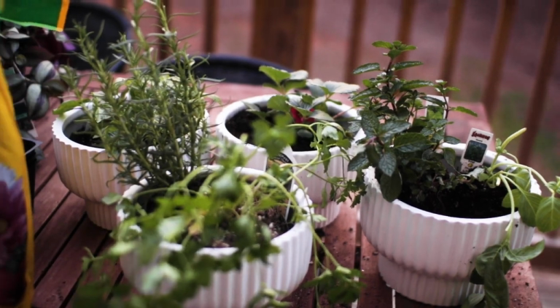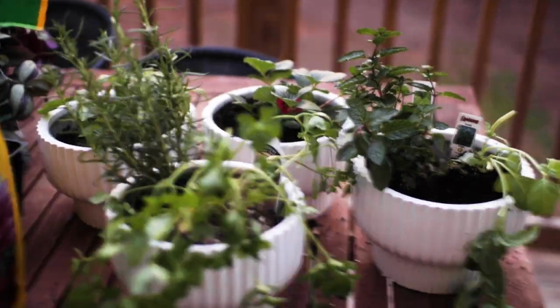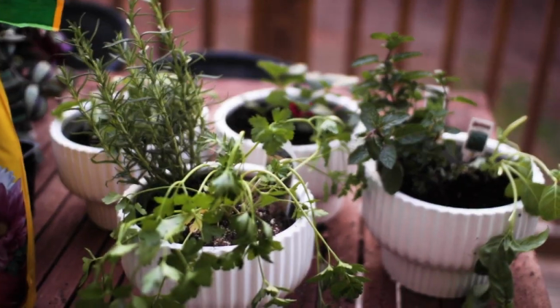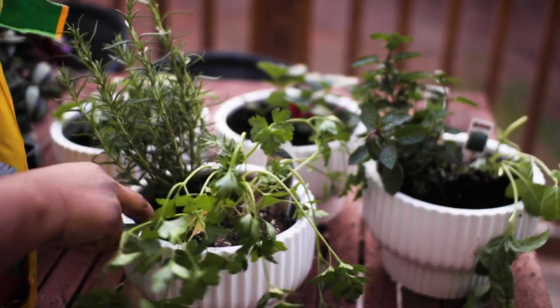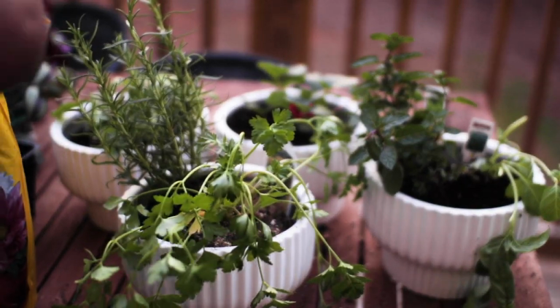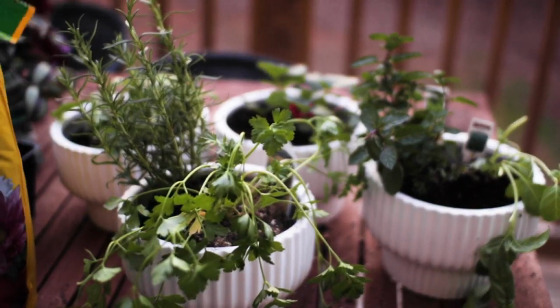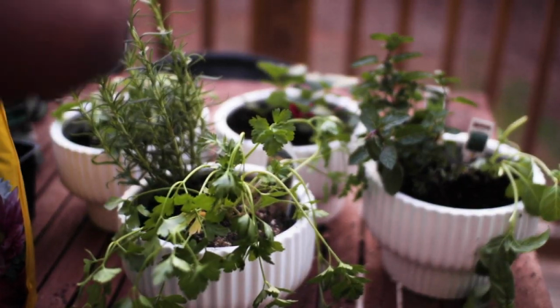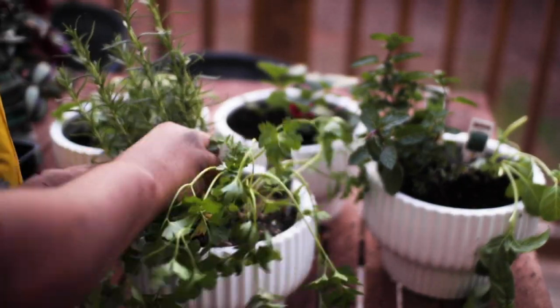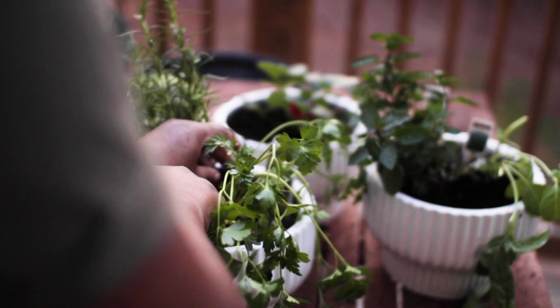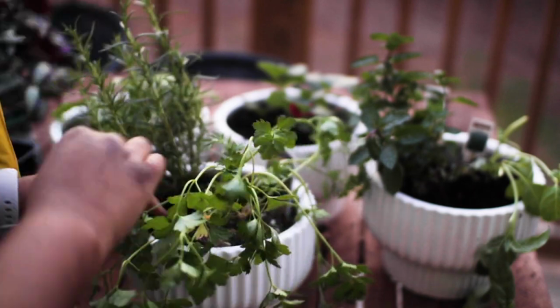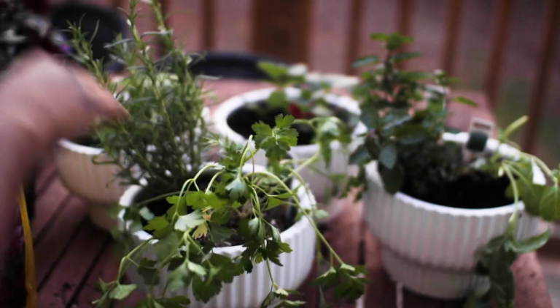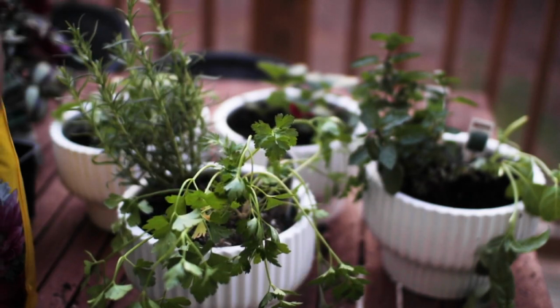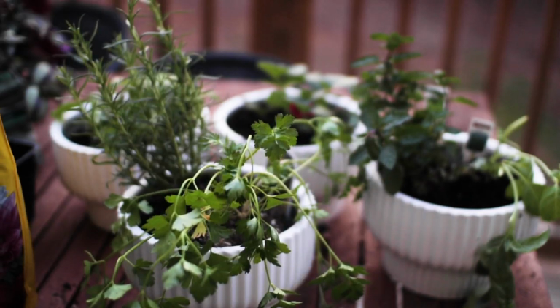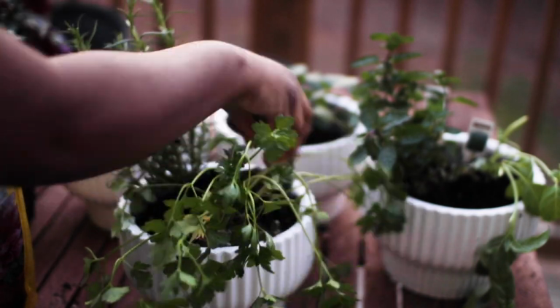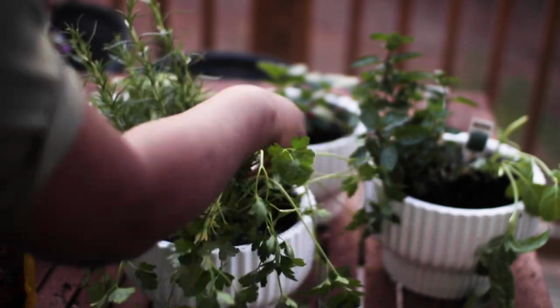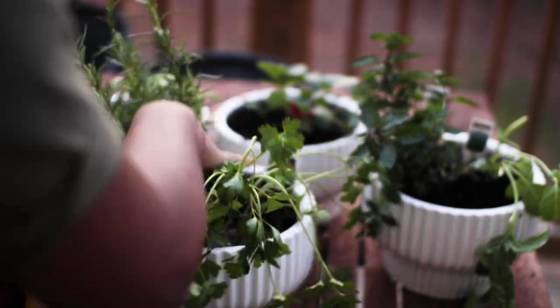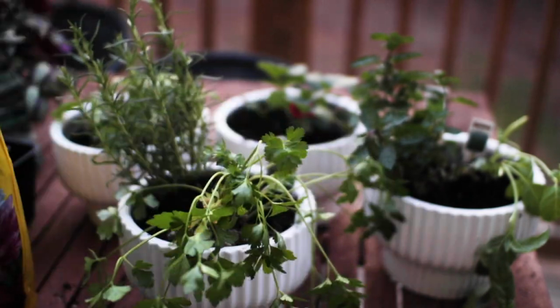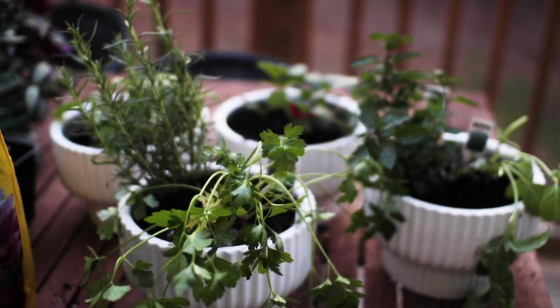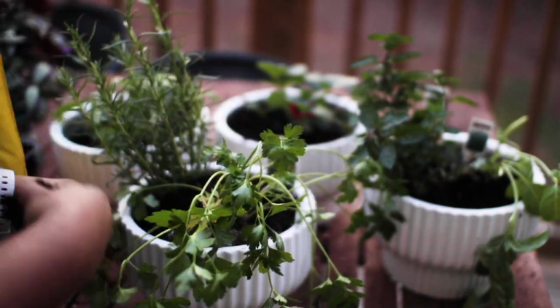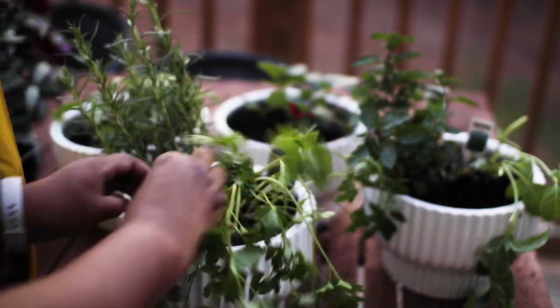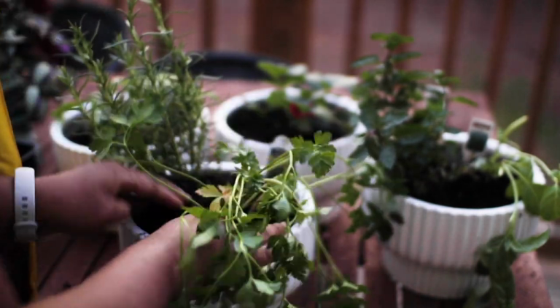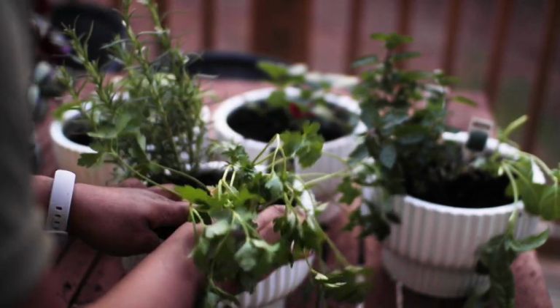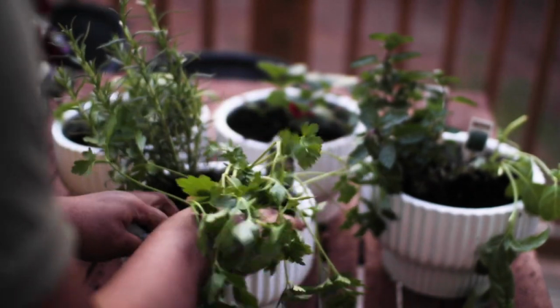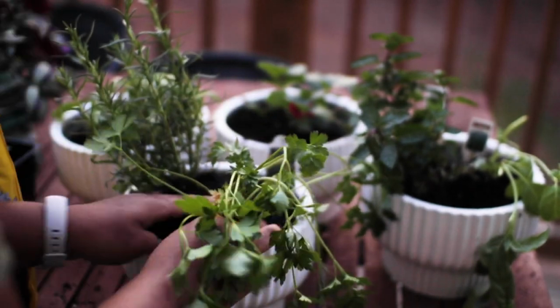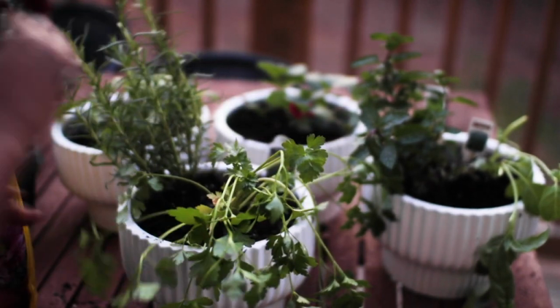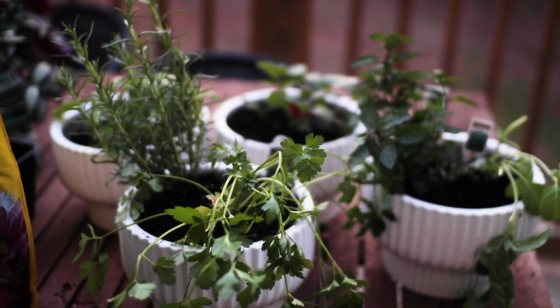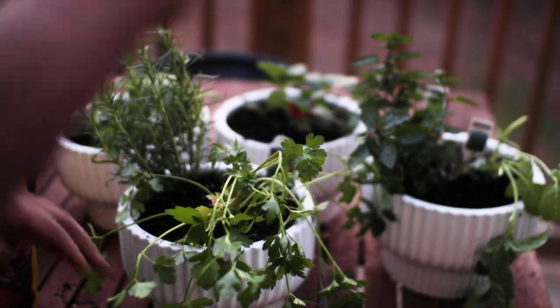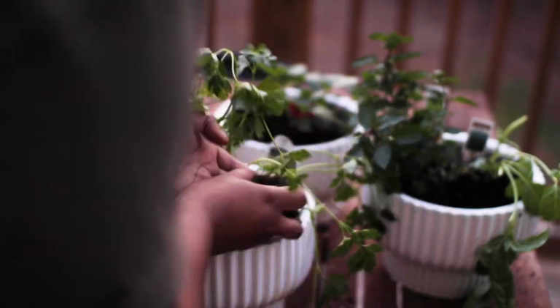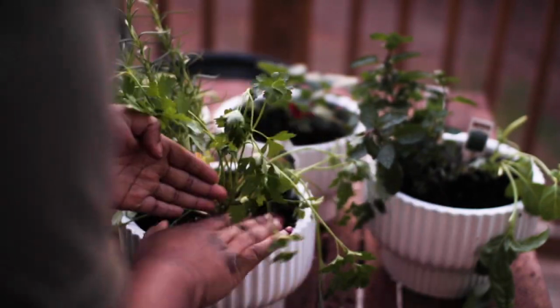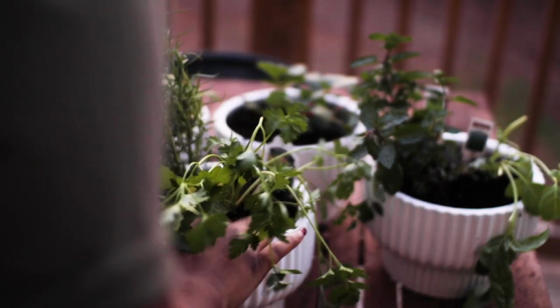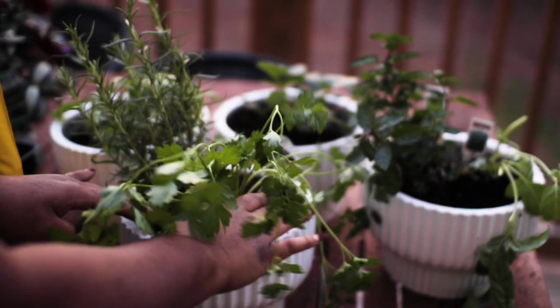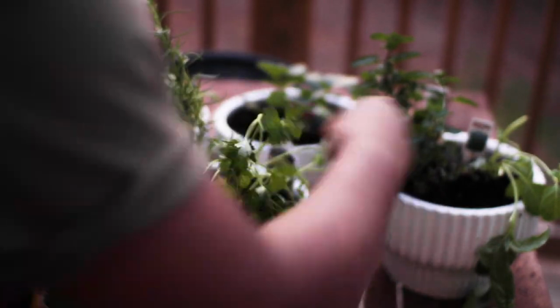These plants look a little thirsty — that's because they've been sitting out in the sun. I definitely gave them a drink of water after I got done repotting them.